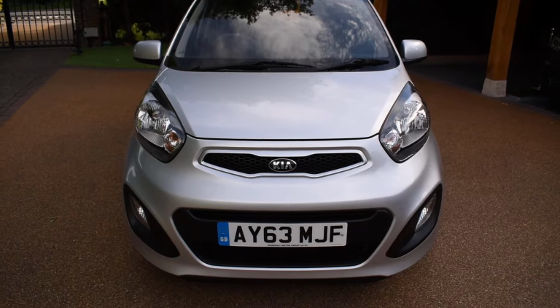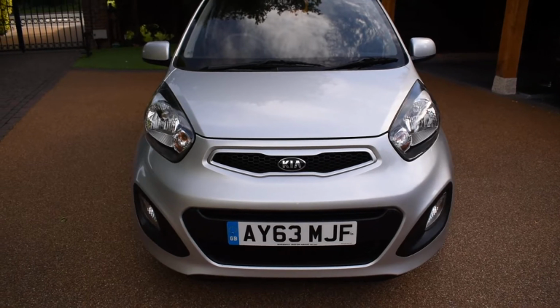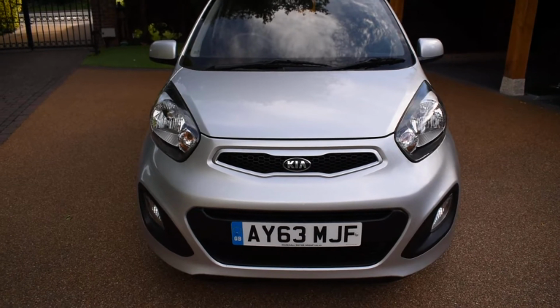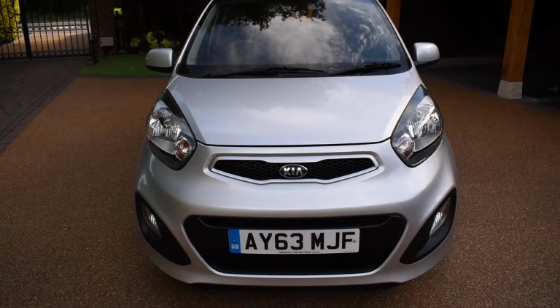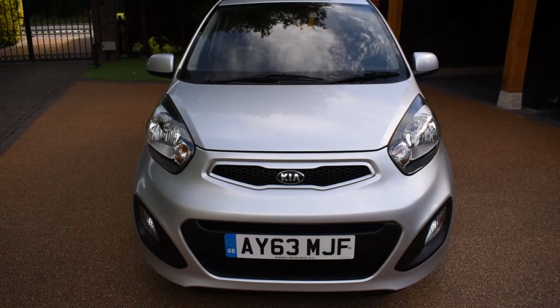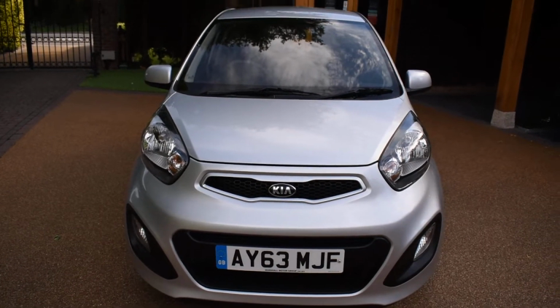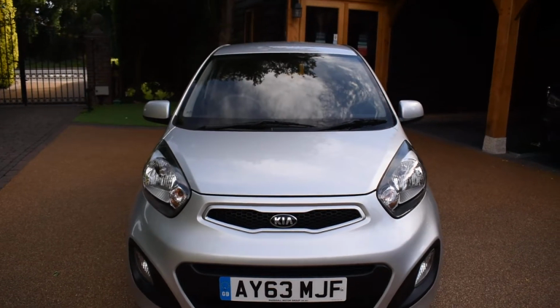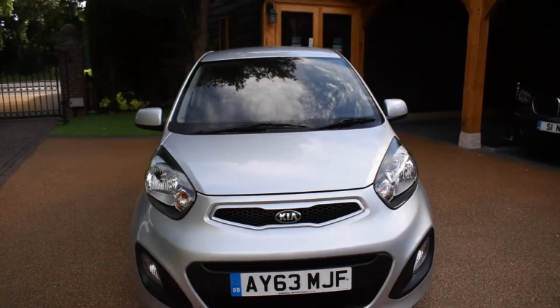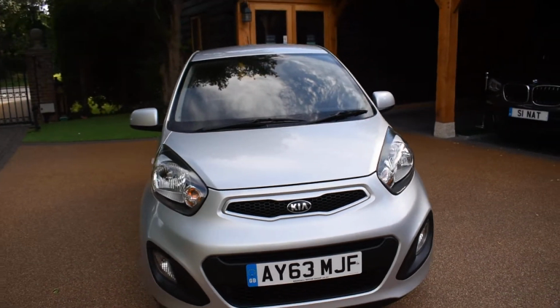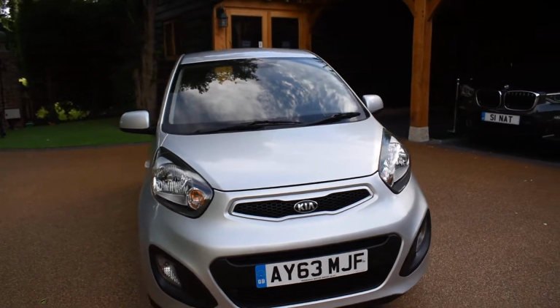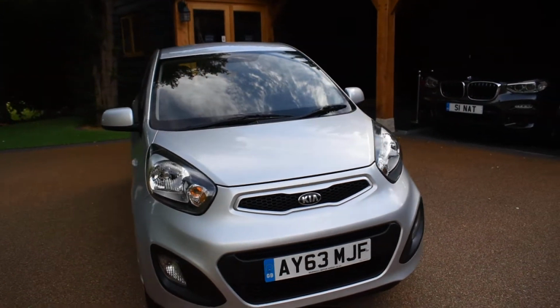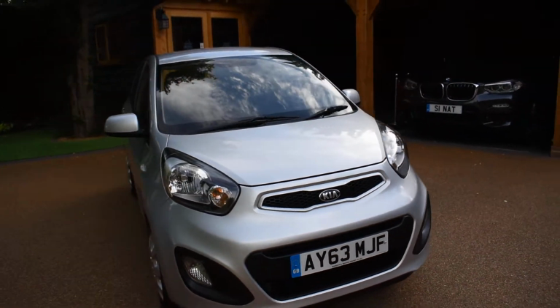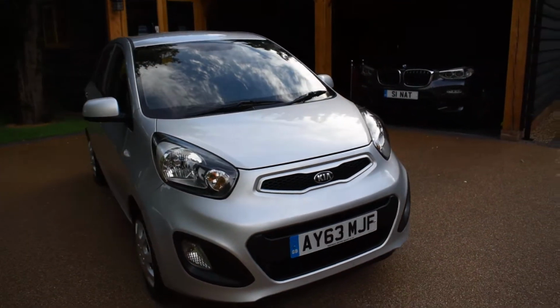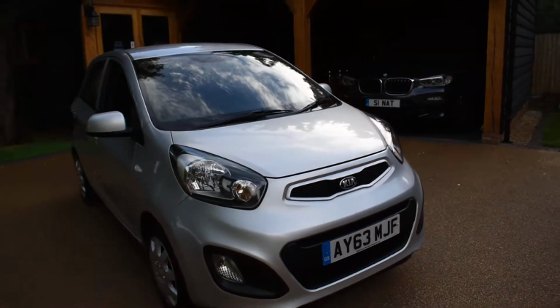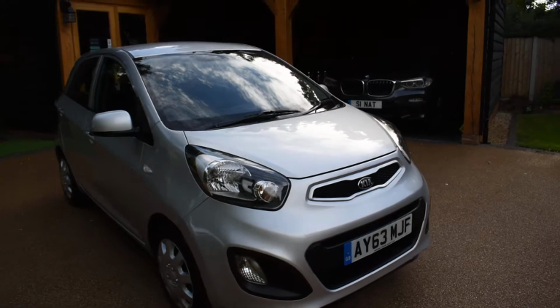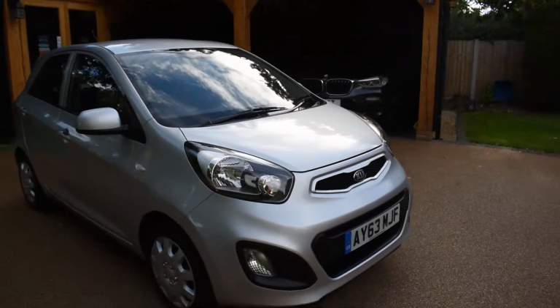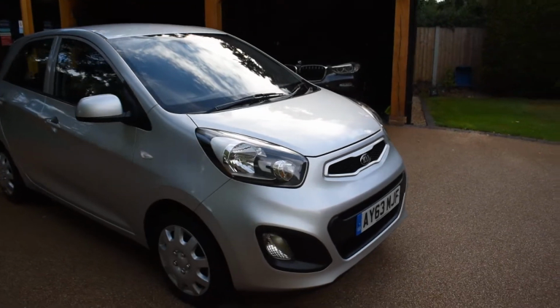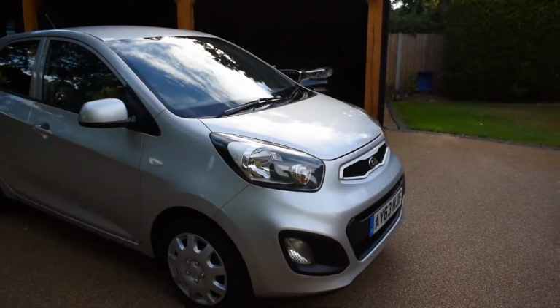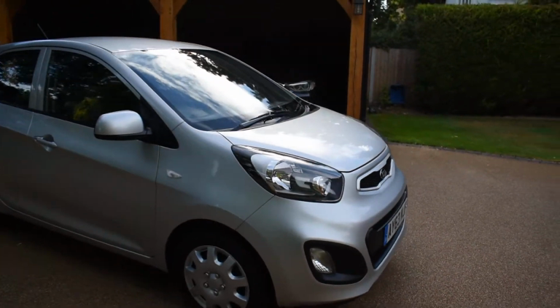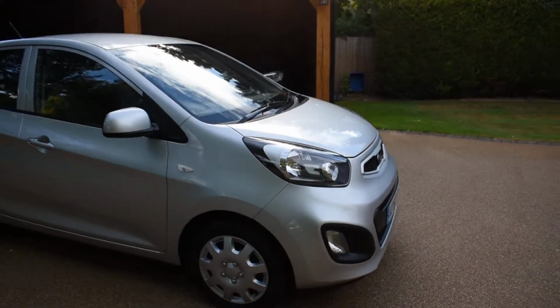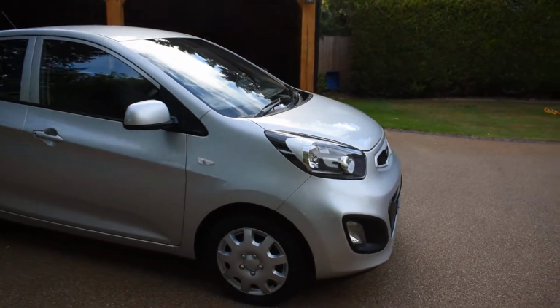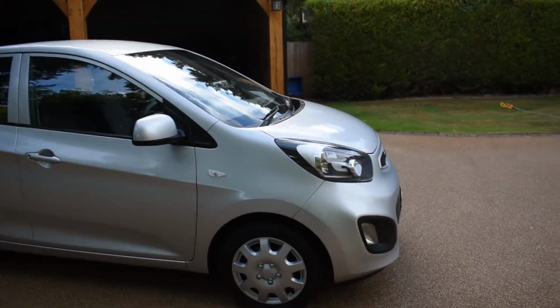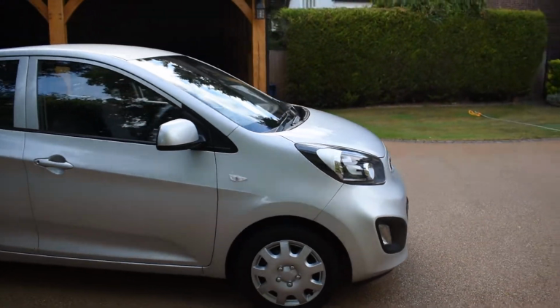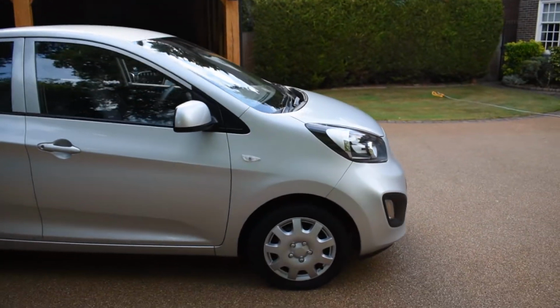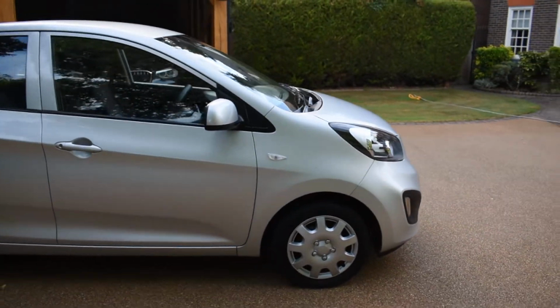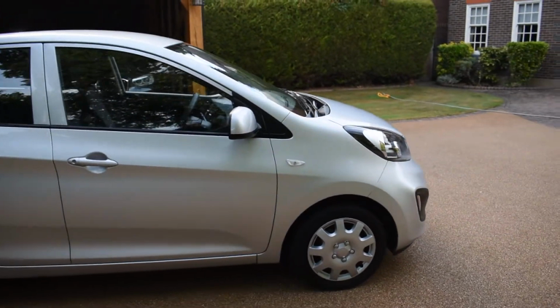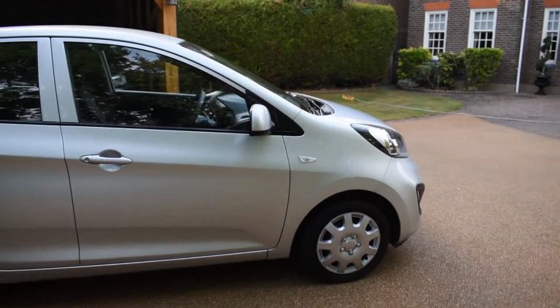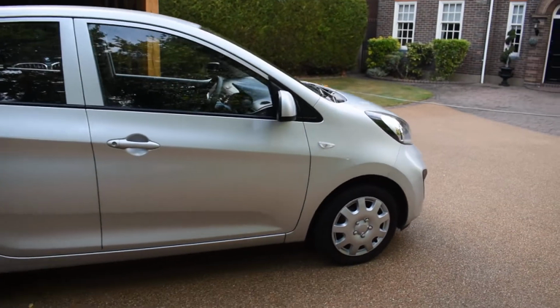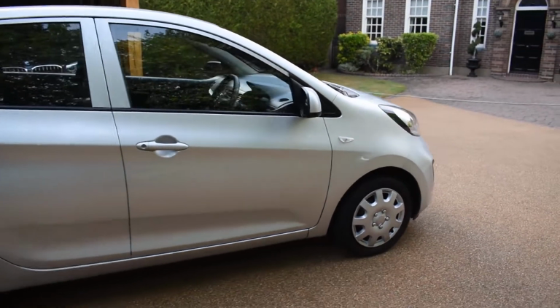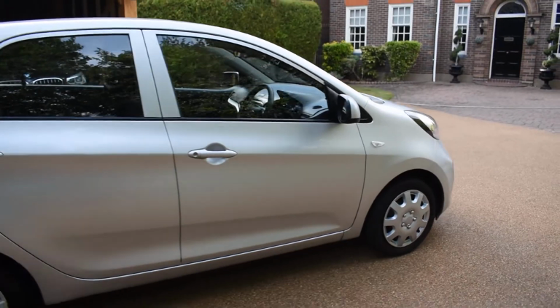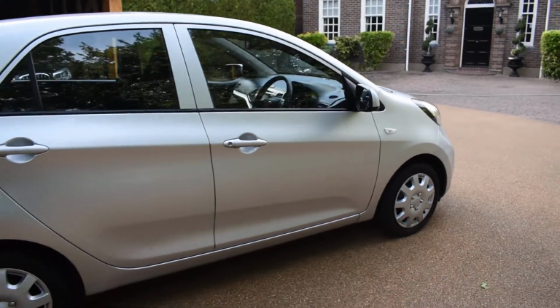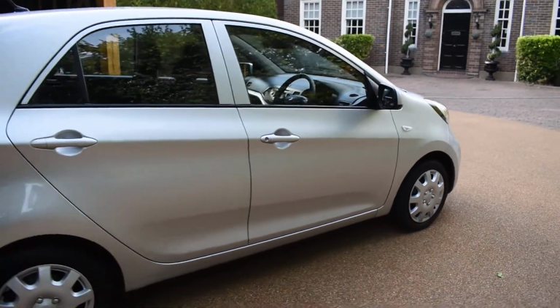I'm just going to walk you round now and just show you how lovely this car is. There's no damage to the bodywork at all — it really is in superb condition. It's been very well cared for. All the wheels are nice too.